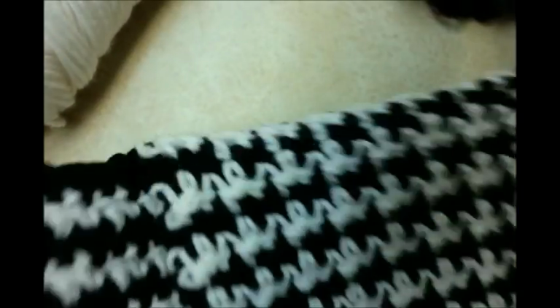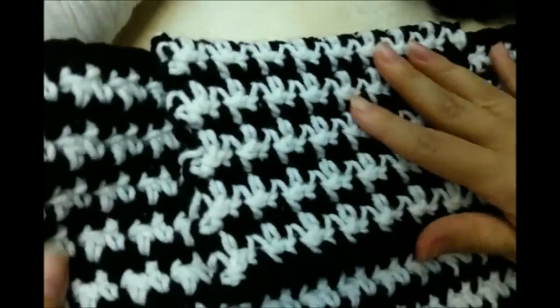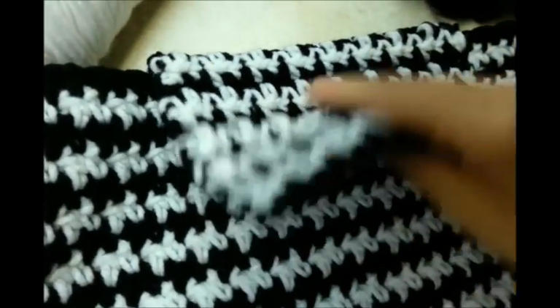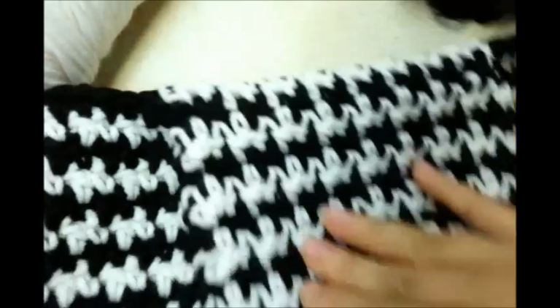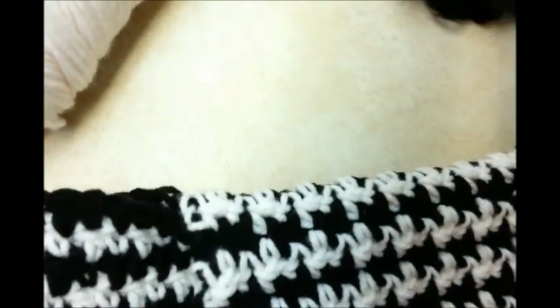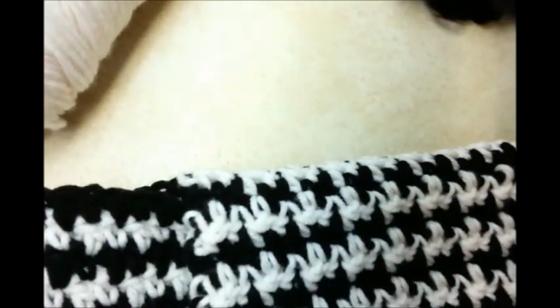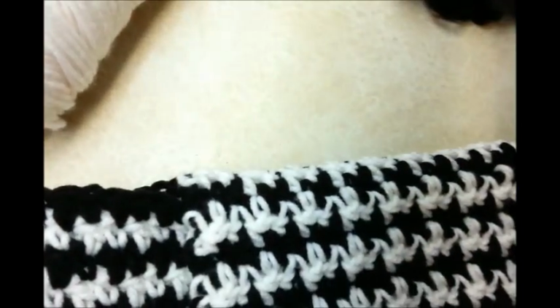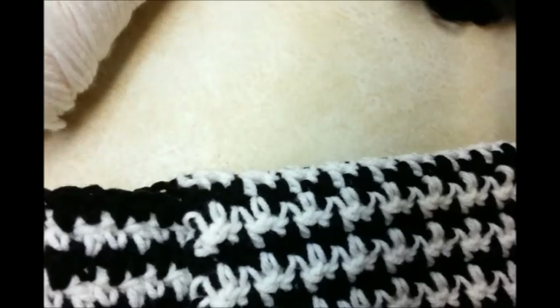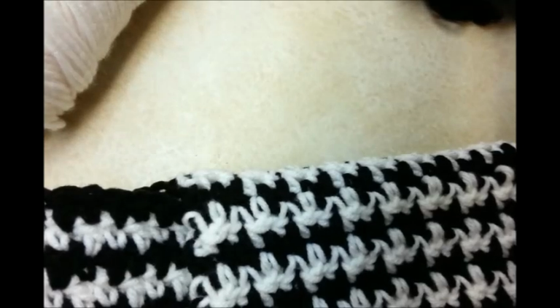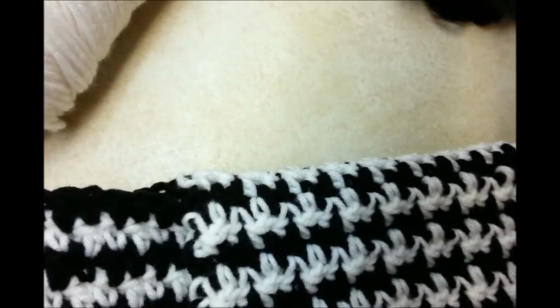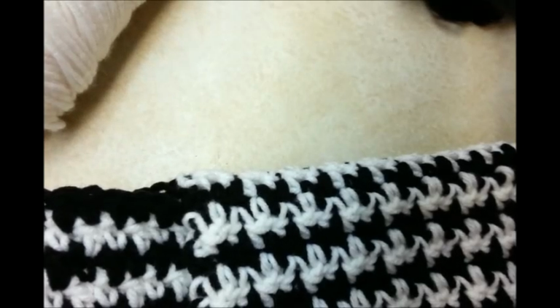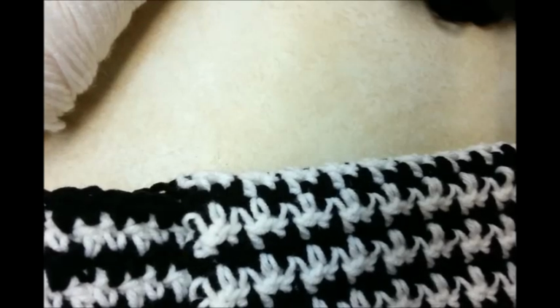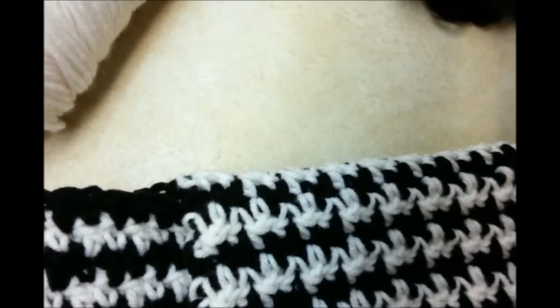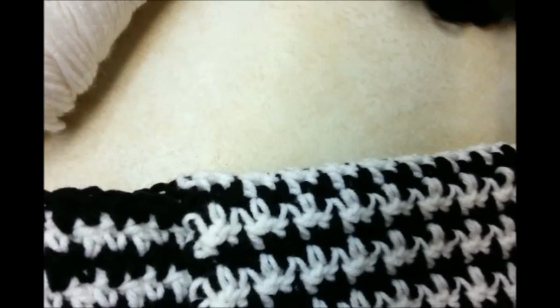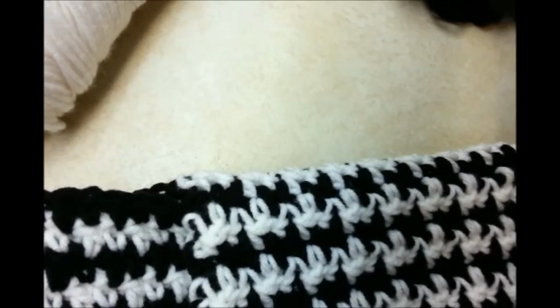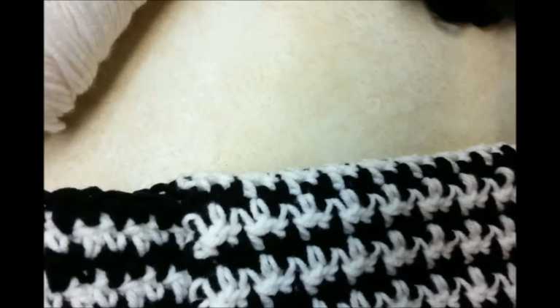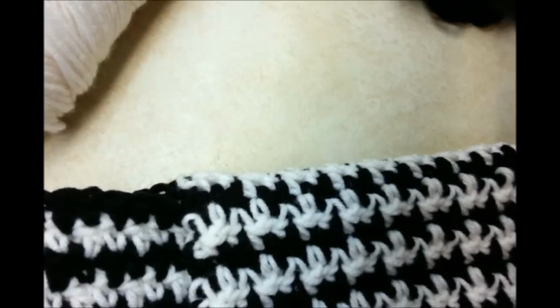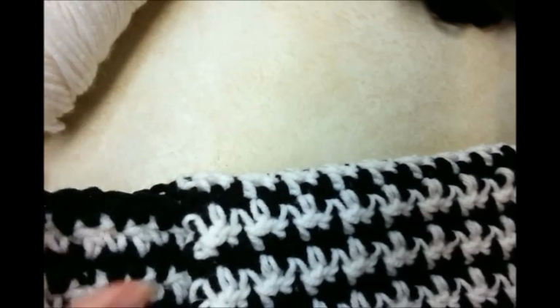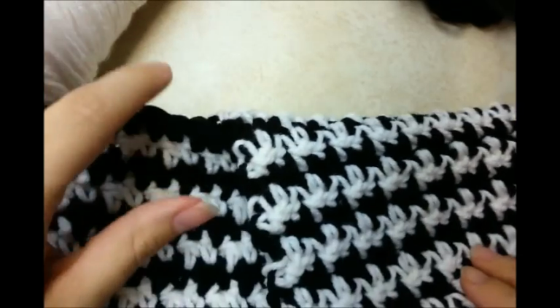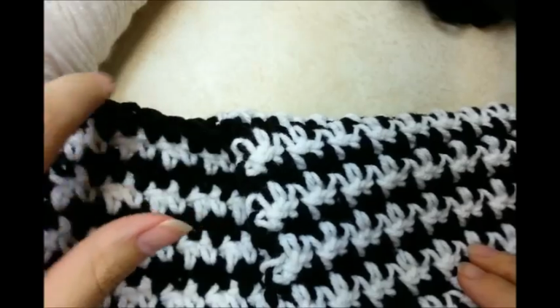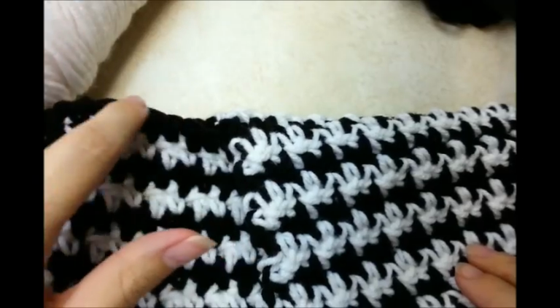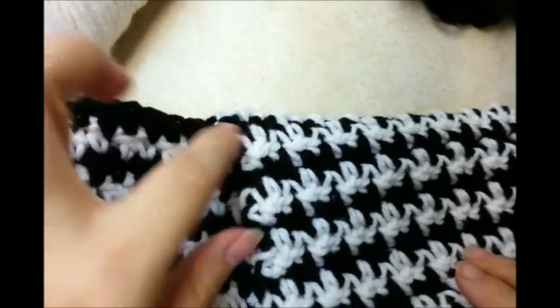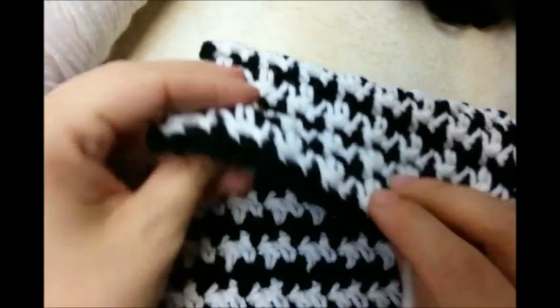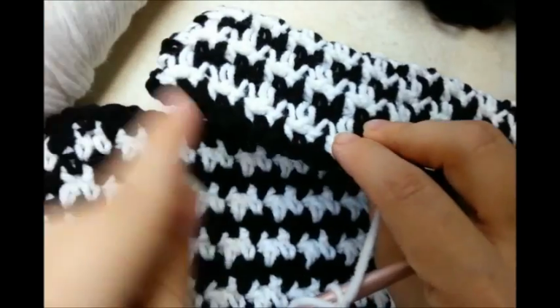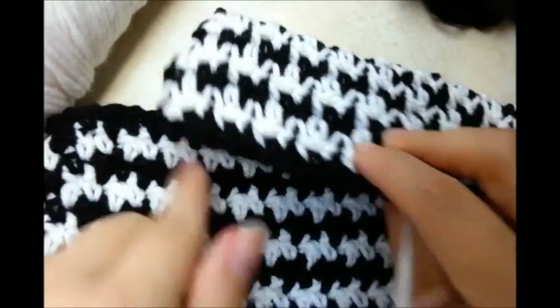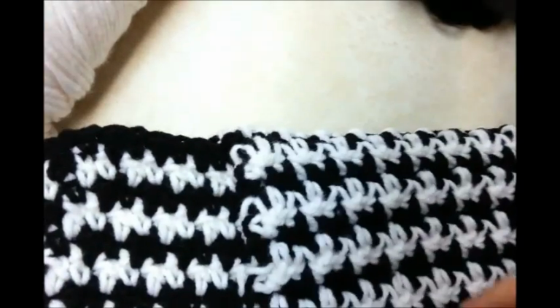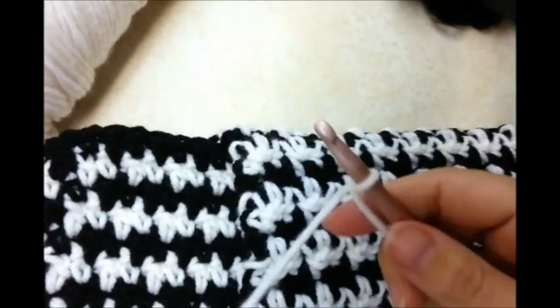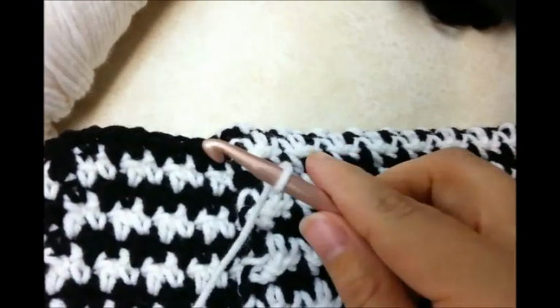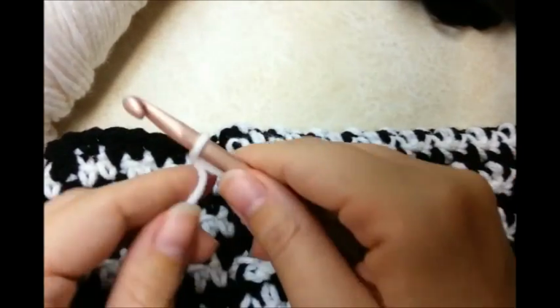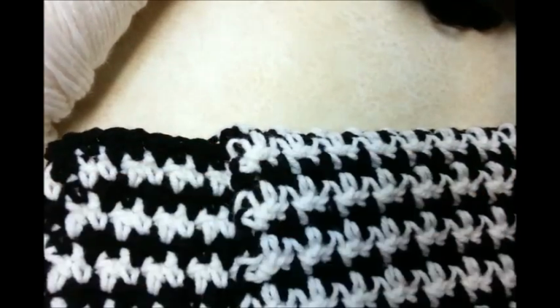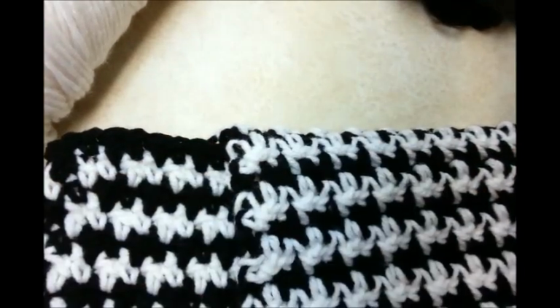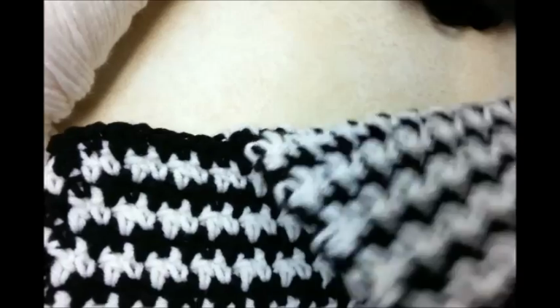I went ahead and did 12 rows for the flap. You can make your flap bigger if you want. Just try to end it in the same color that you started — mine's the black and I ended it in the black — because now I'm going to go around it all with the opposite color again.